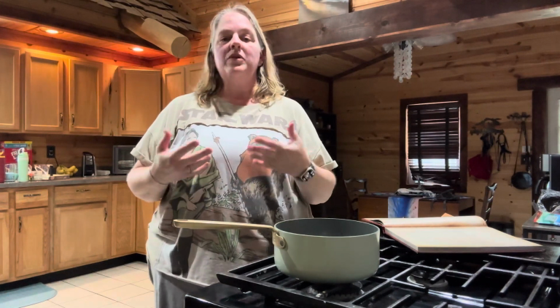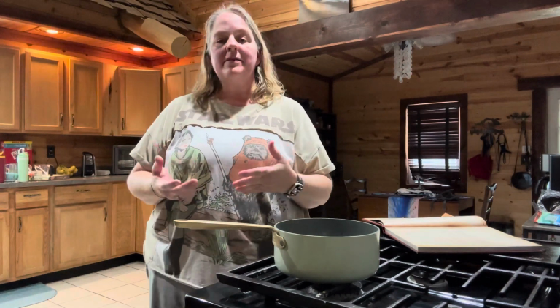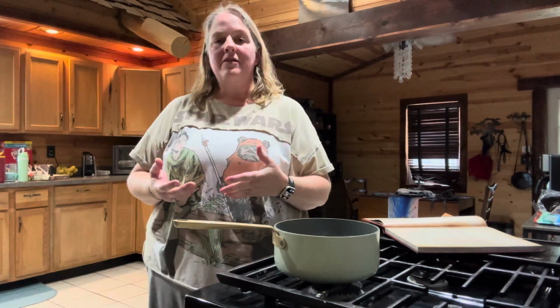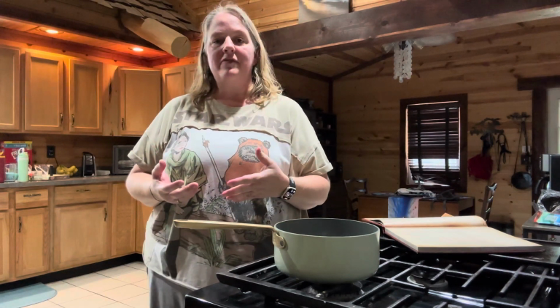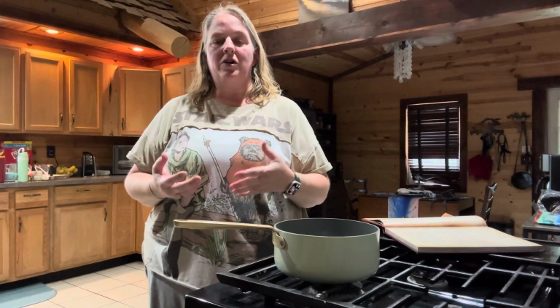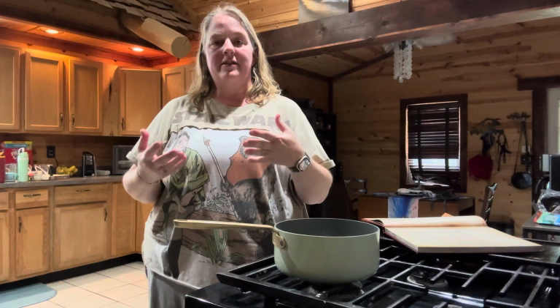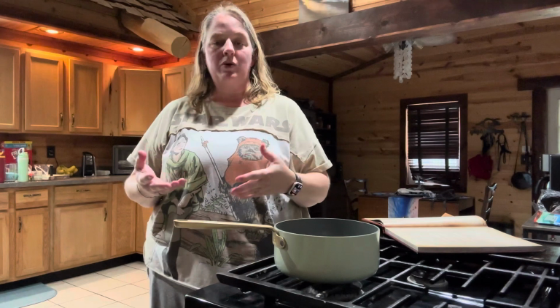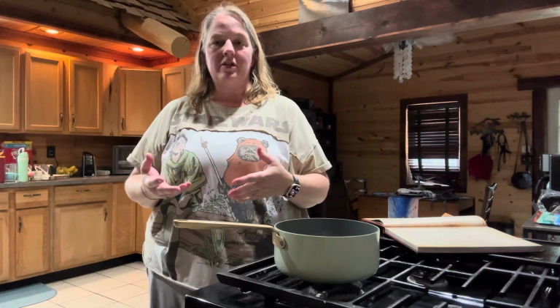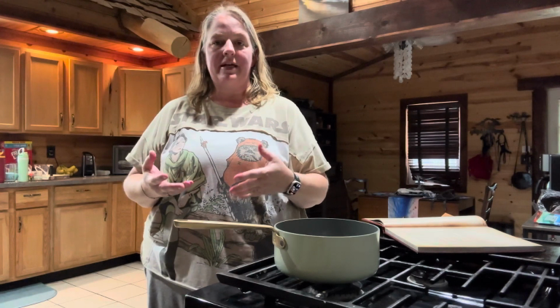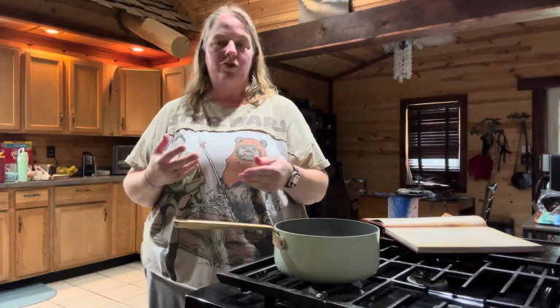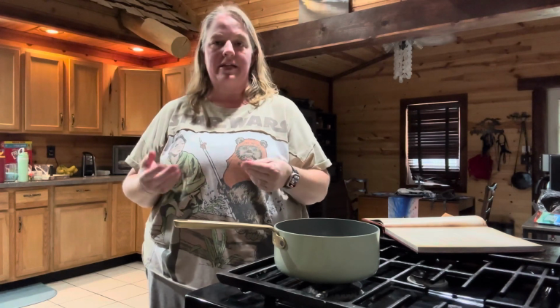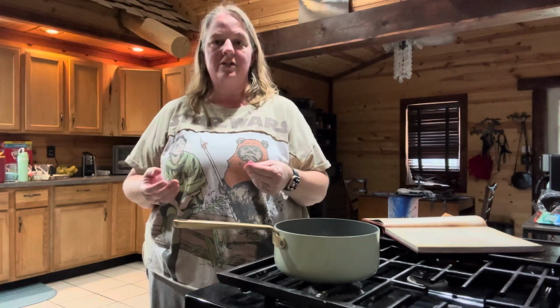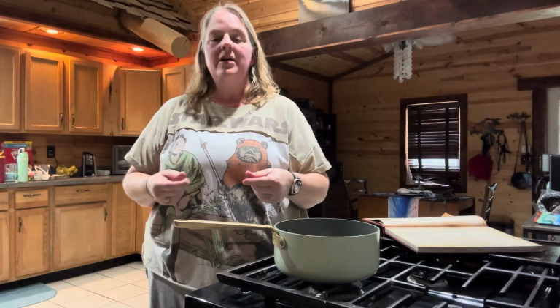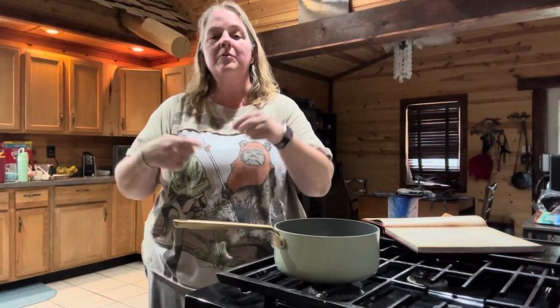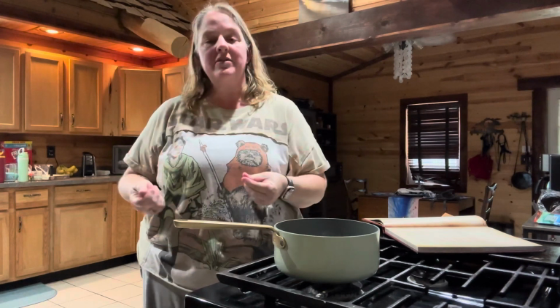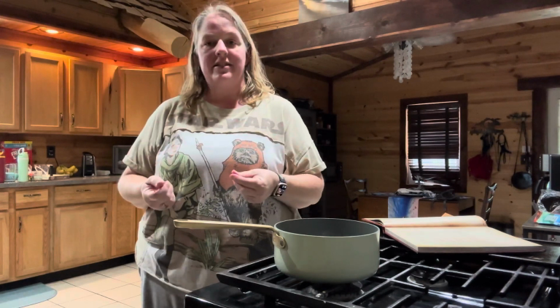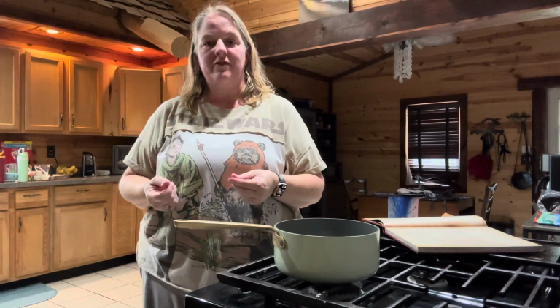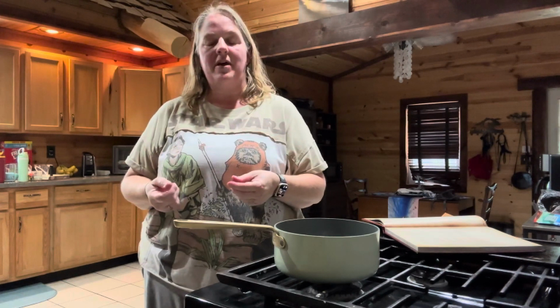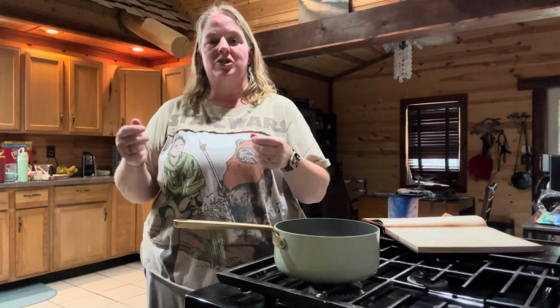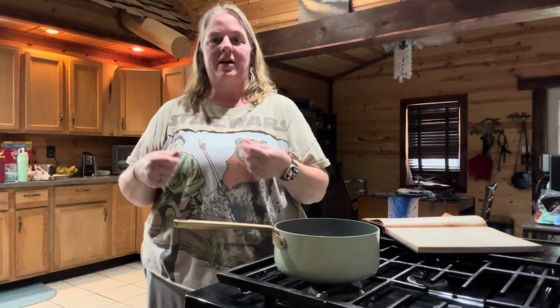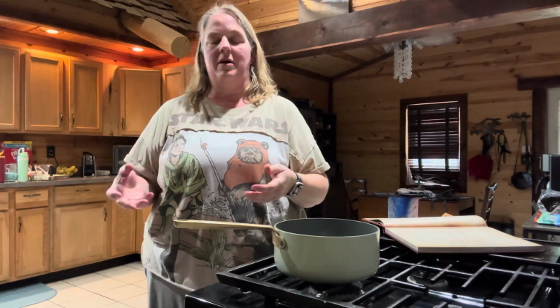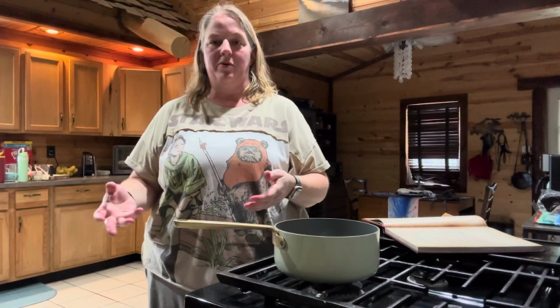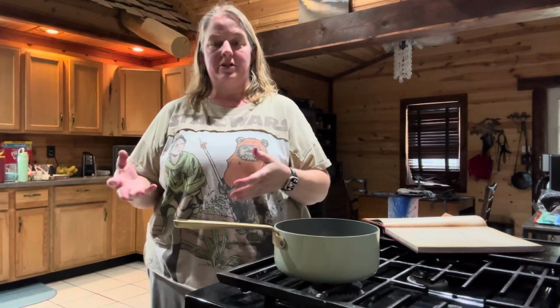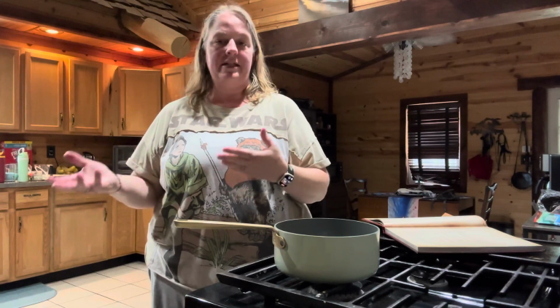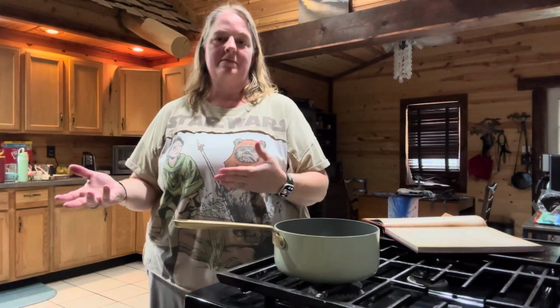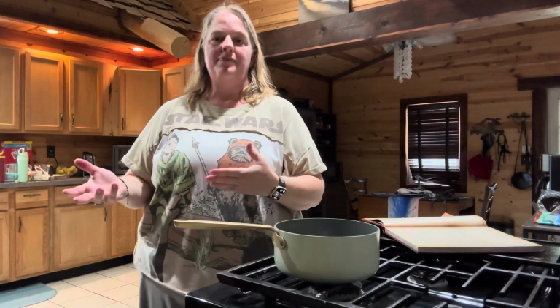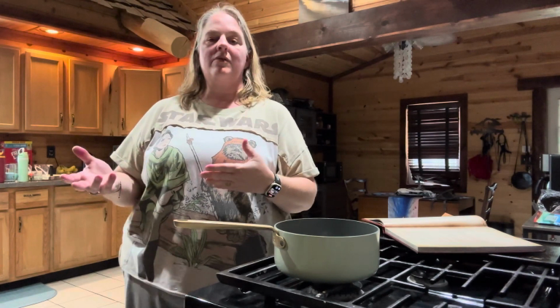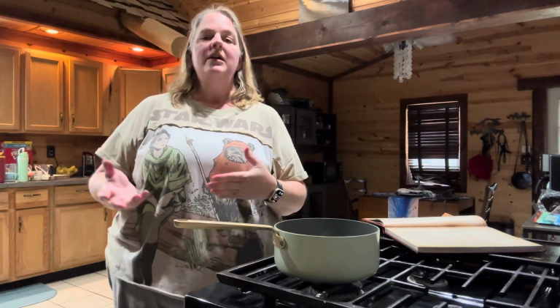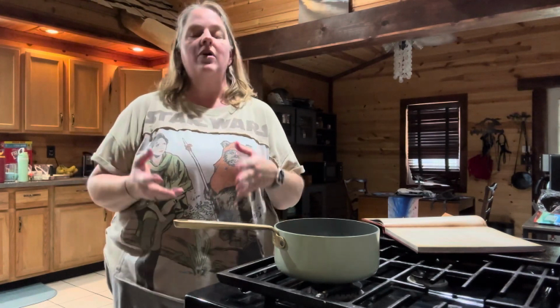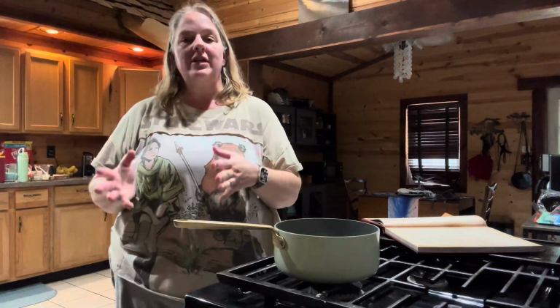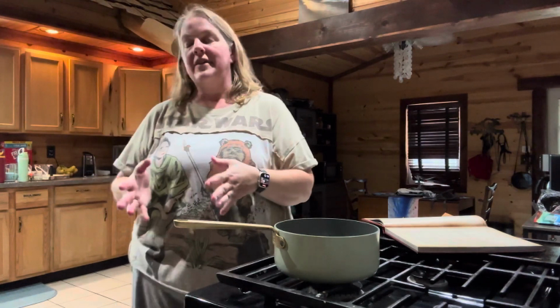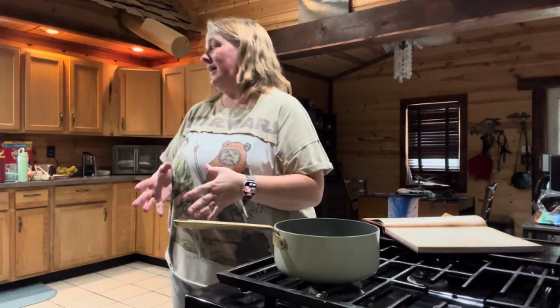When you take them out of the oven, you're going to let them cool for a little bit until you're able to handle them. You're going to peel the skins off of them and then just smash them up in a bowl and set them aside. I've already done that ahead of time.